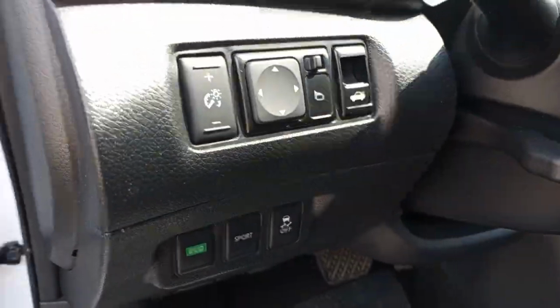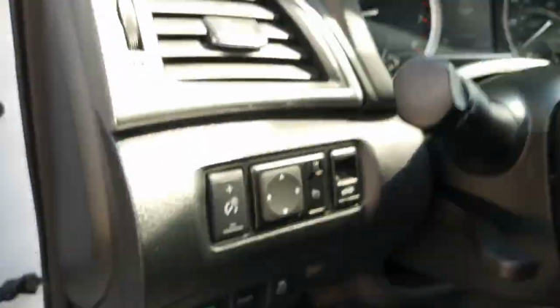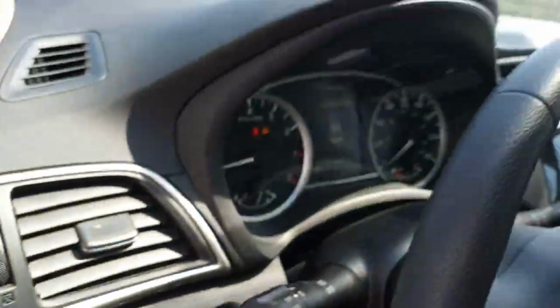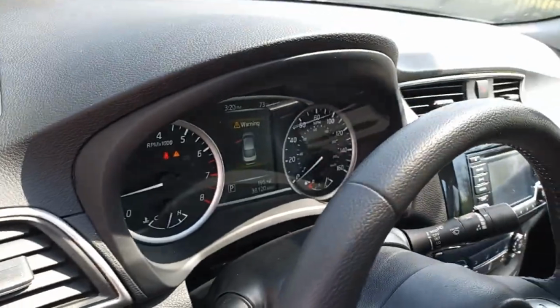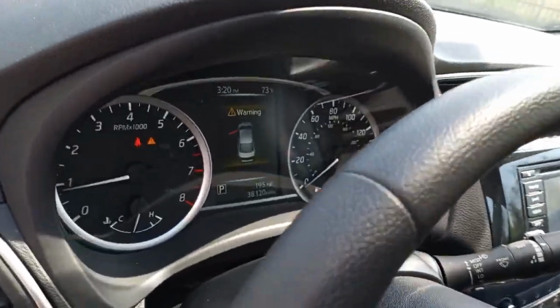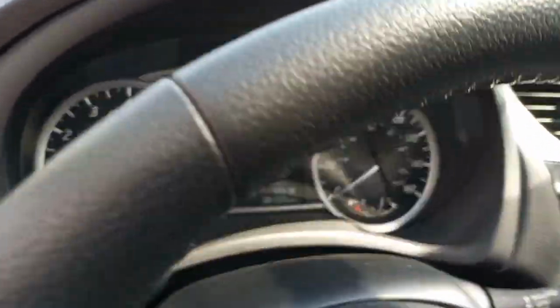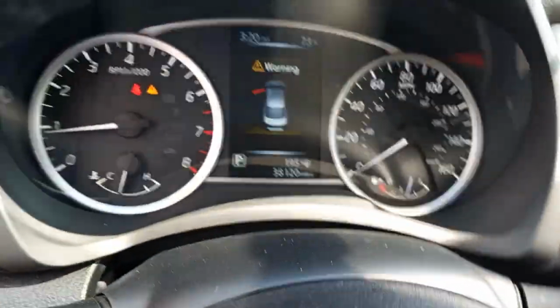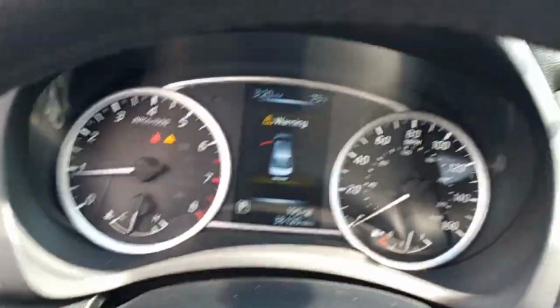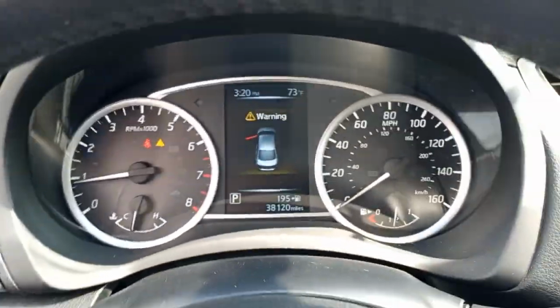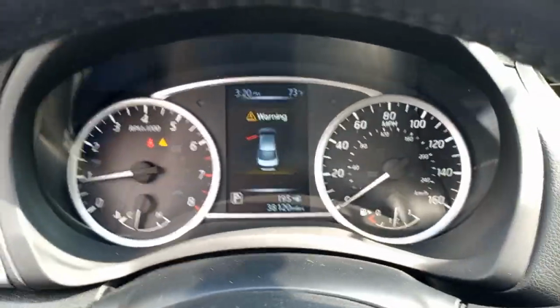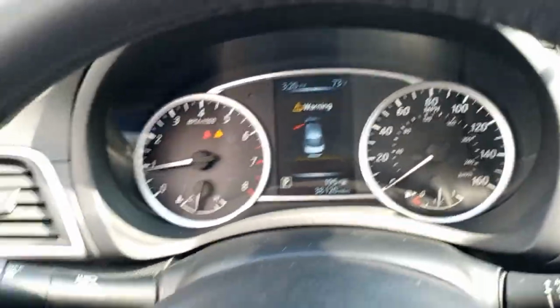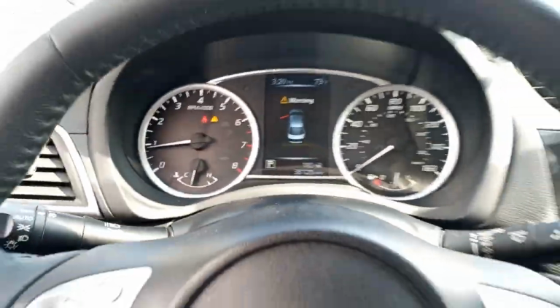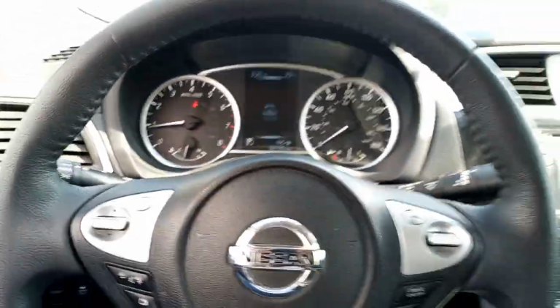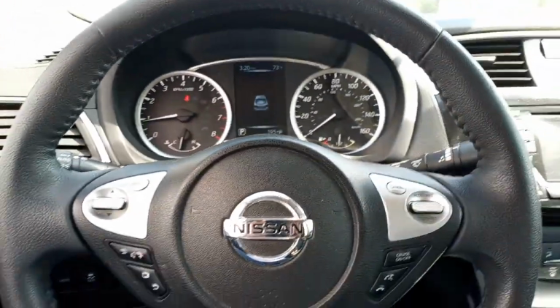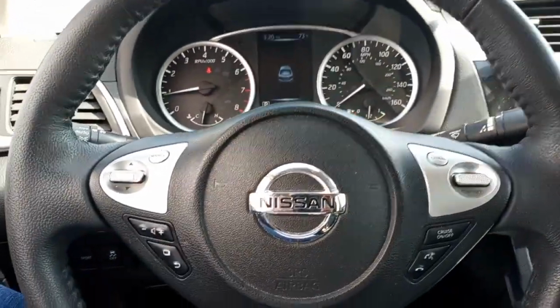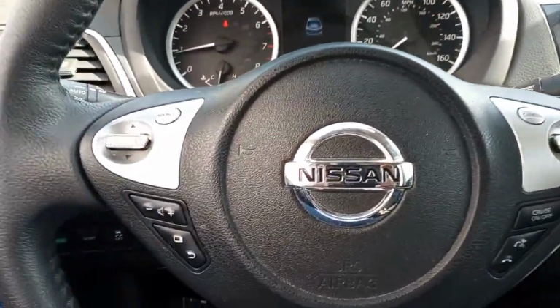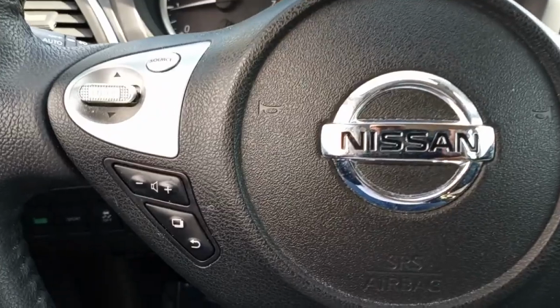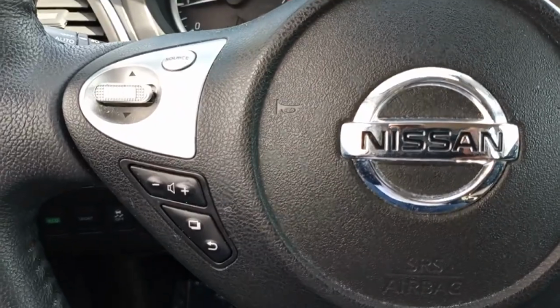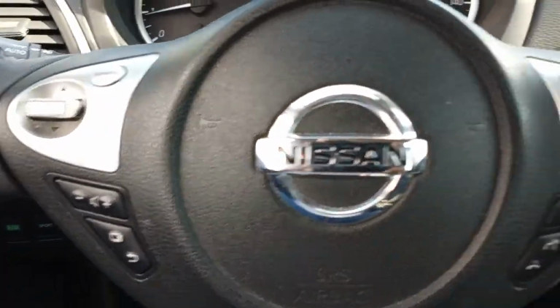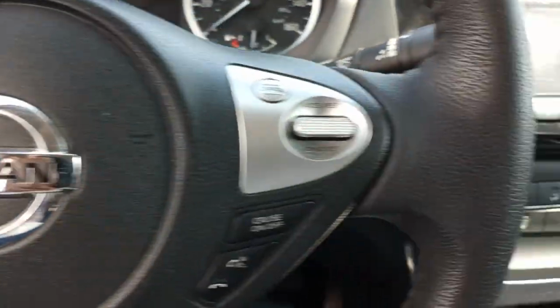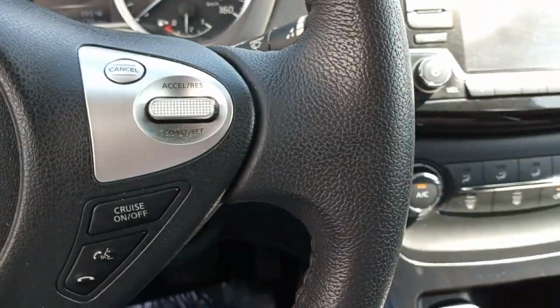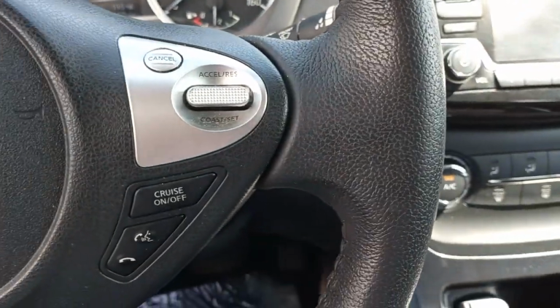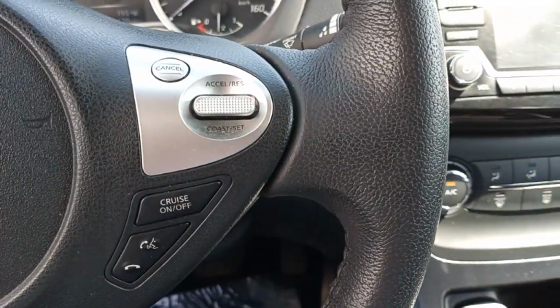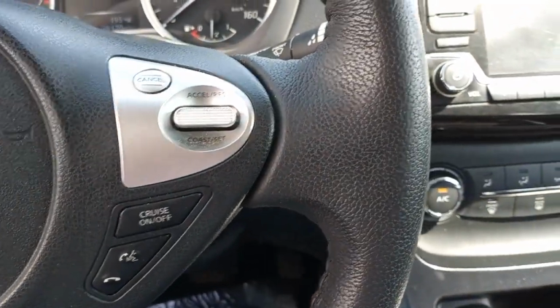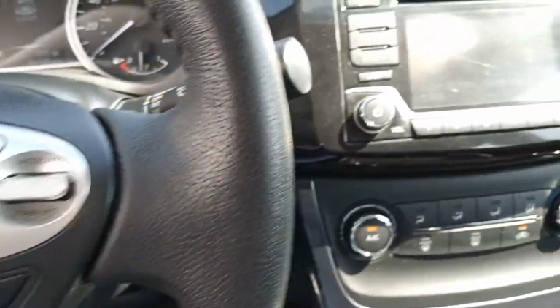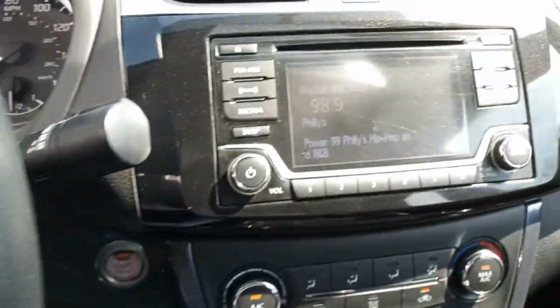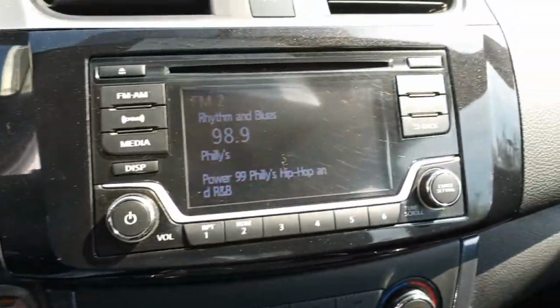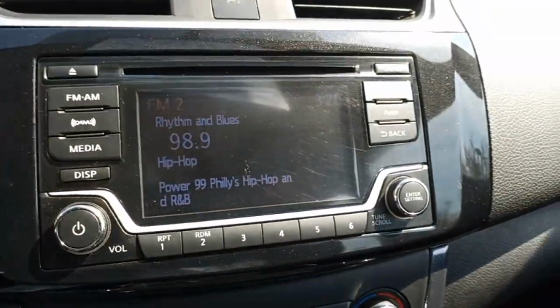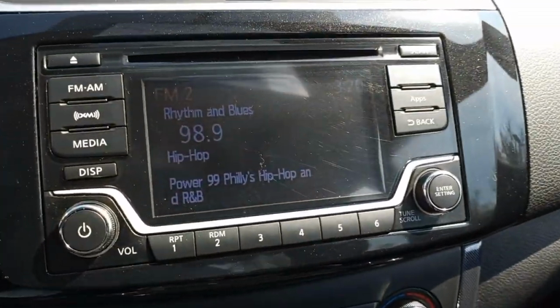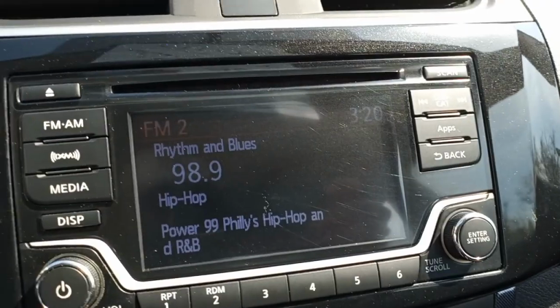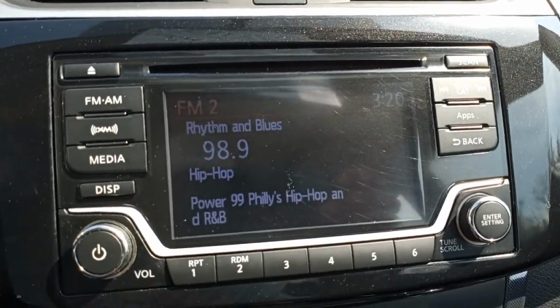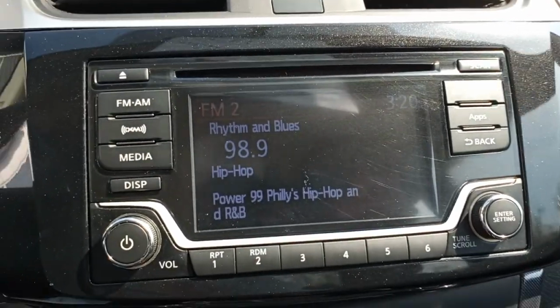Keyless entry, backup camera, heated mirrors, keyless start, satellite radio, fog lamps, heated front seat, Bluetooth connection, steering wheel audio controls, aluminum wheels.